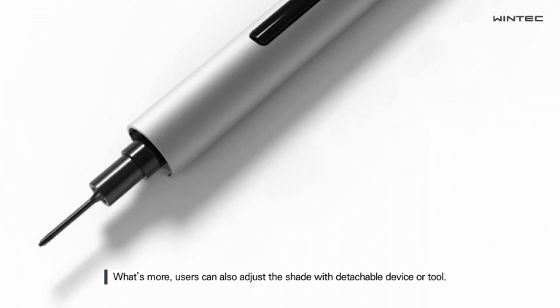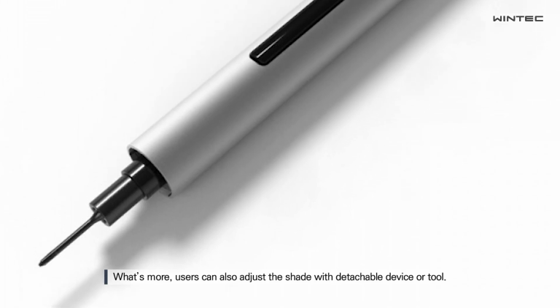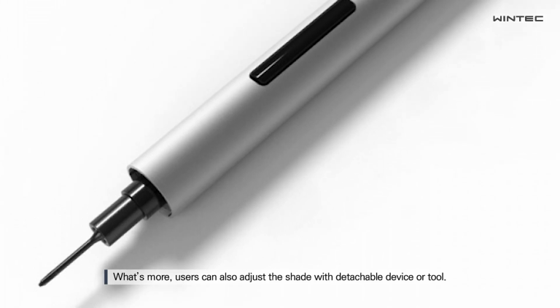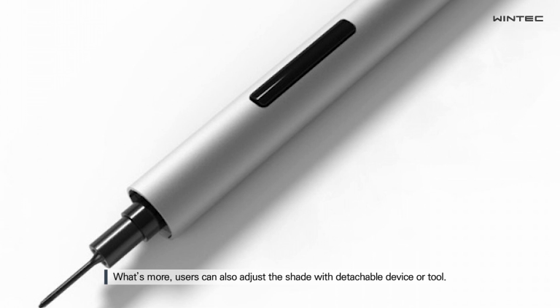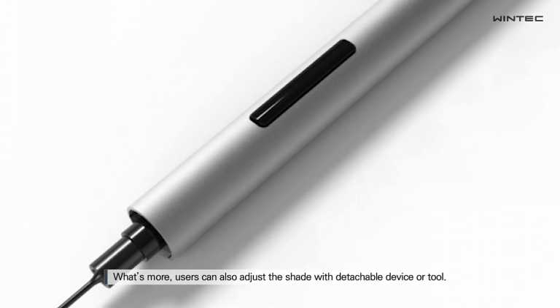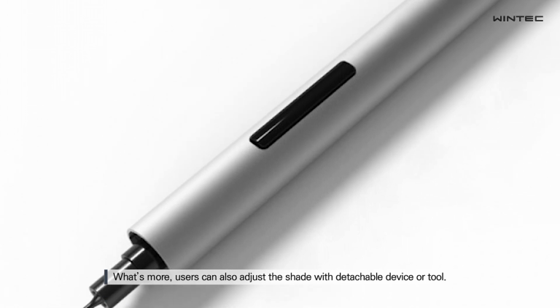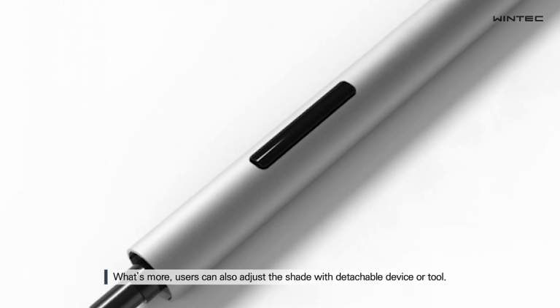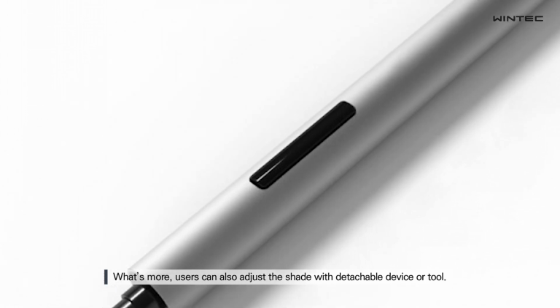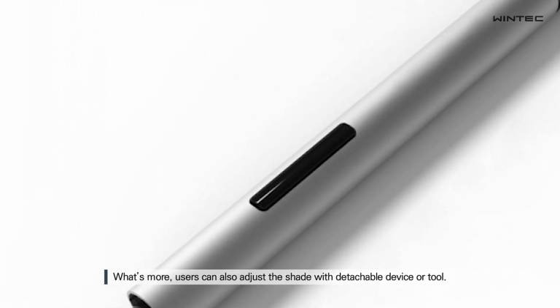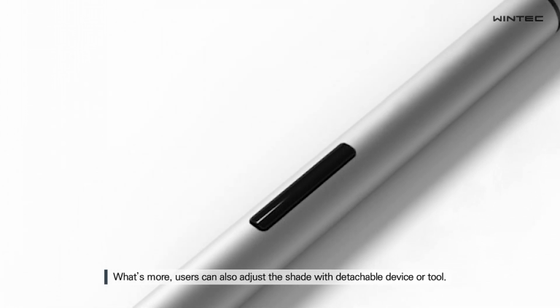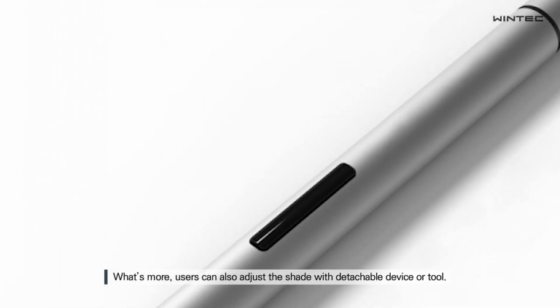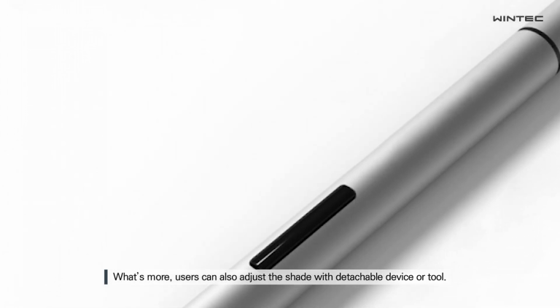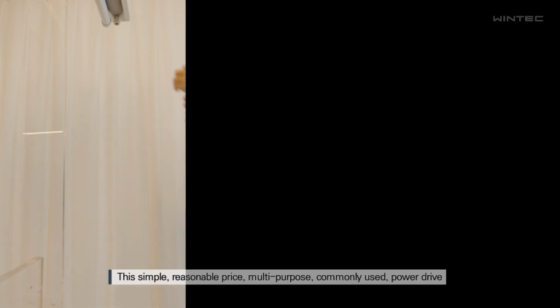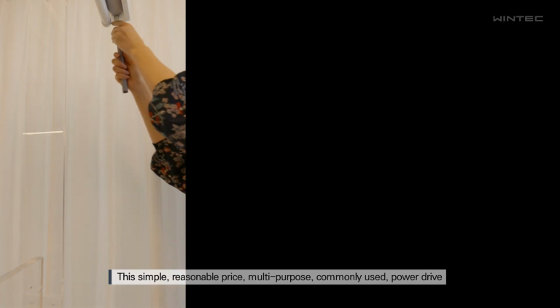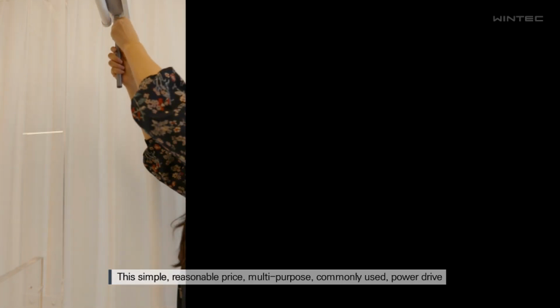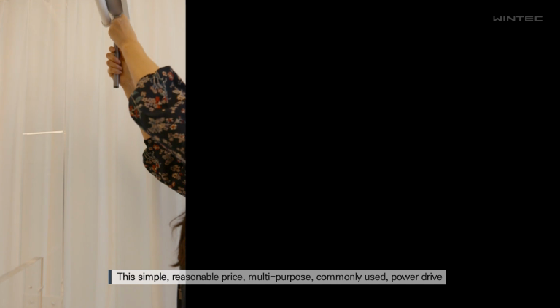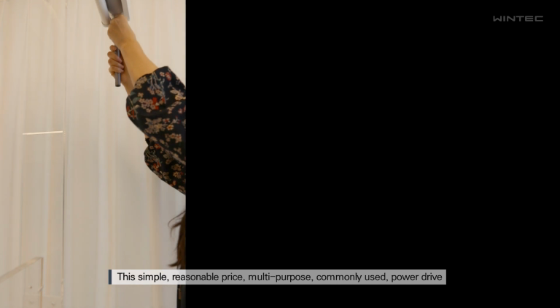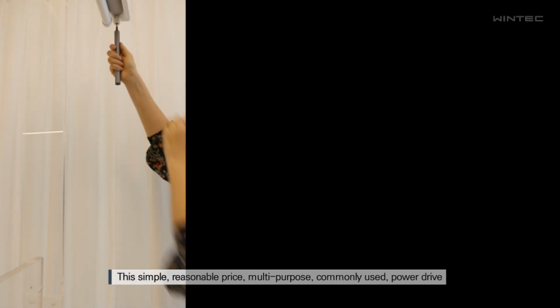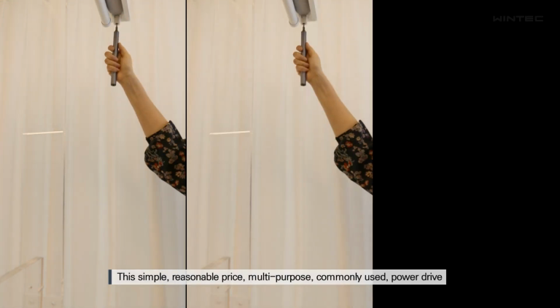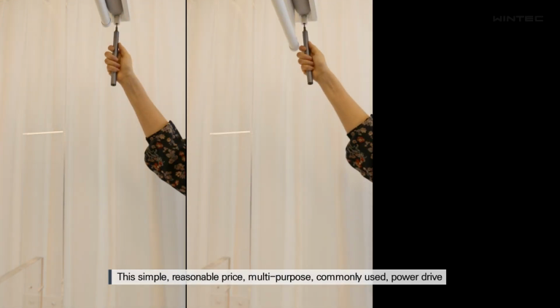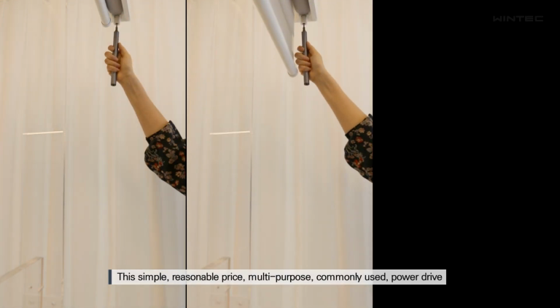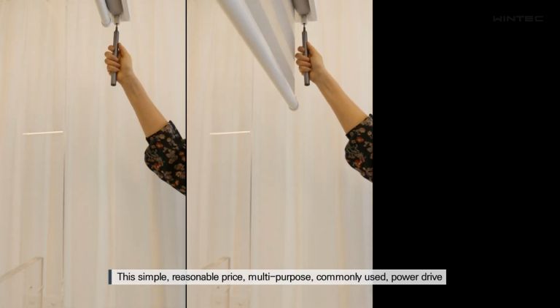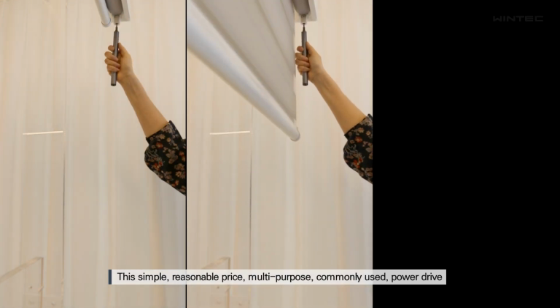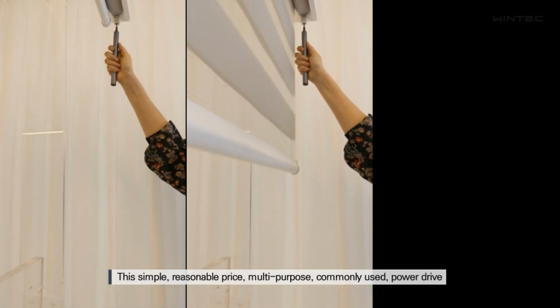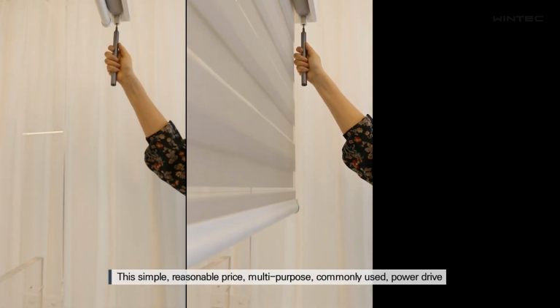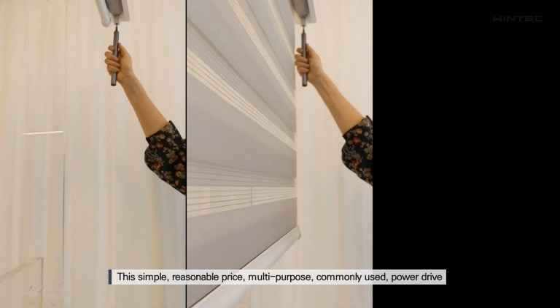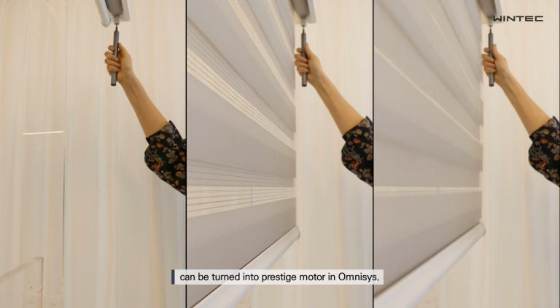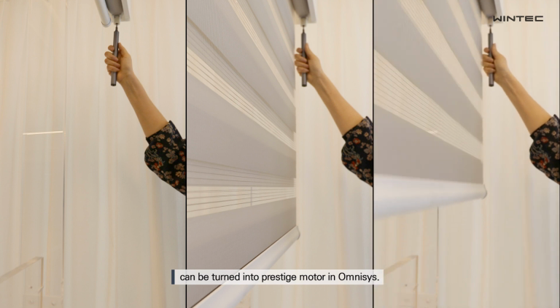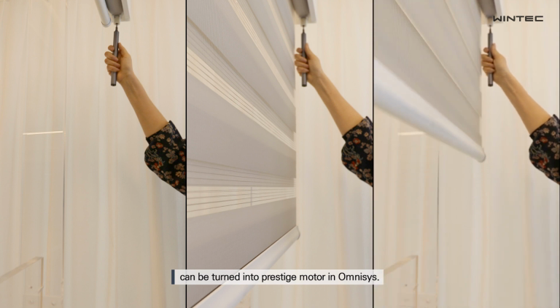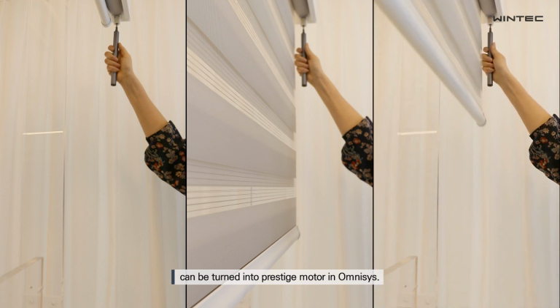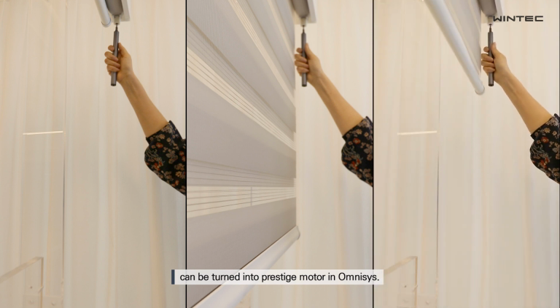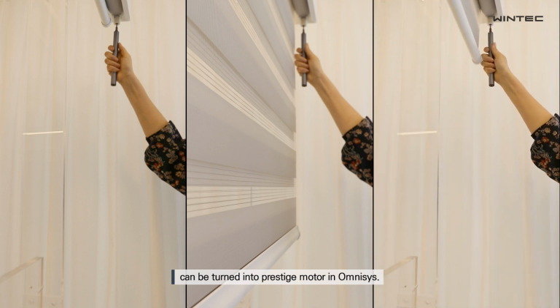What's more, users can also adjust the shade with a detachable device or tool. This simple, reasonable price, multi-purpose, commonly used power drive can be turned into a prestige motor in Omnisys.